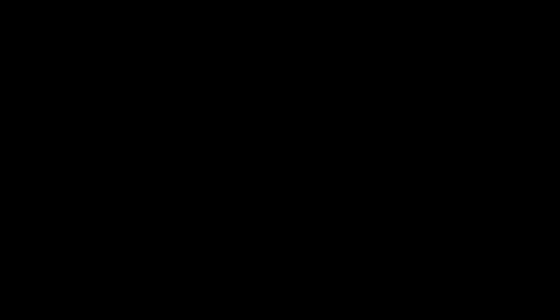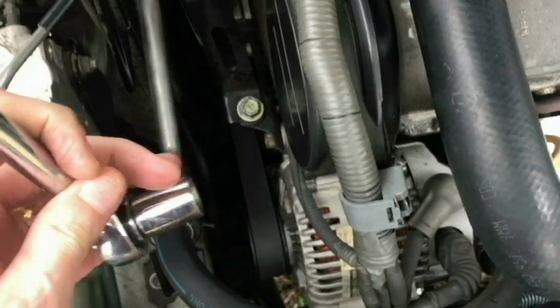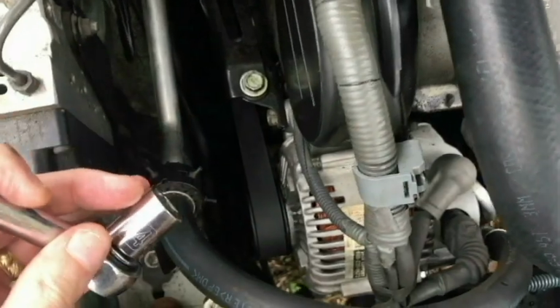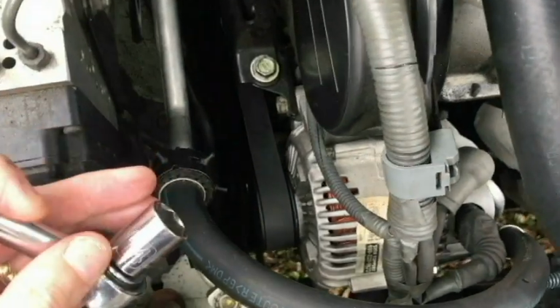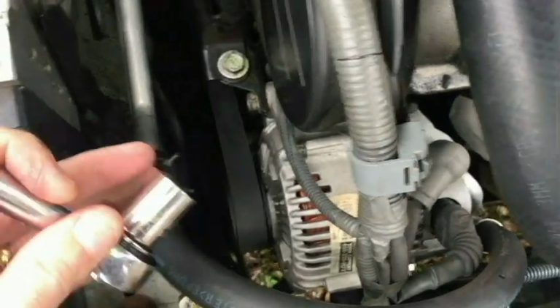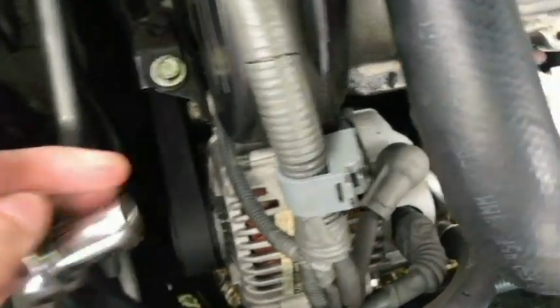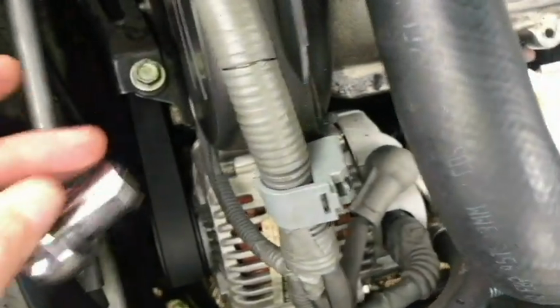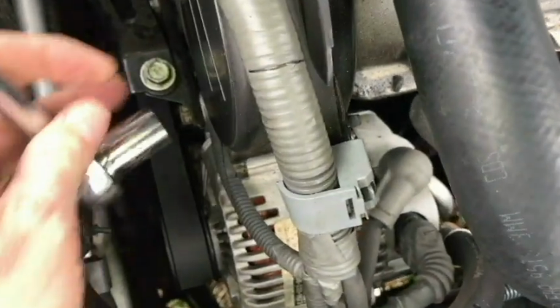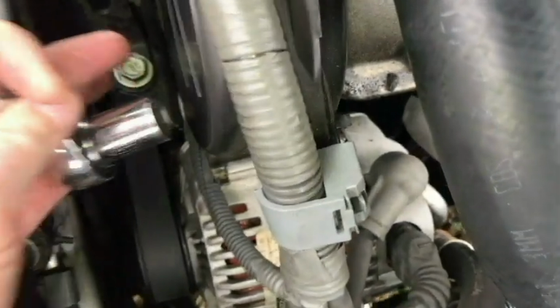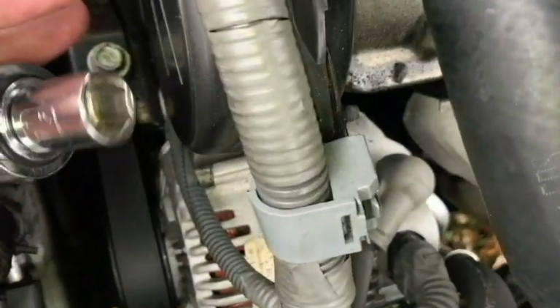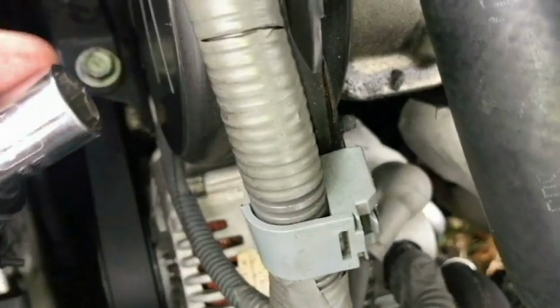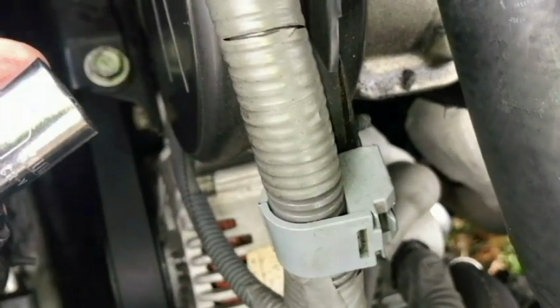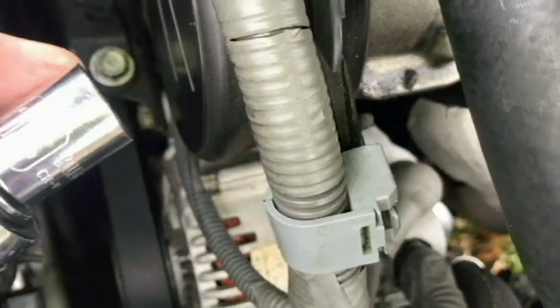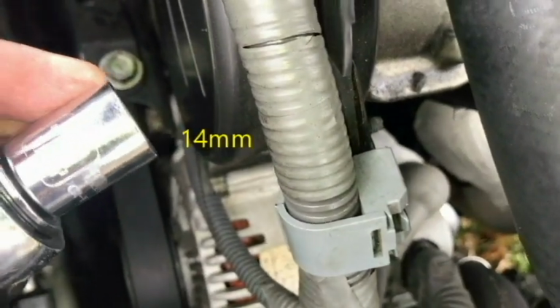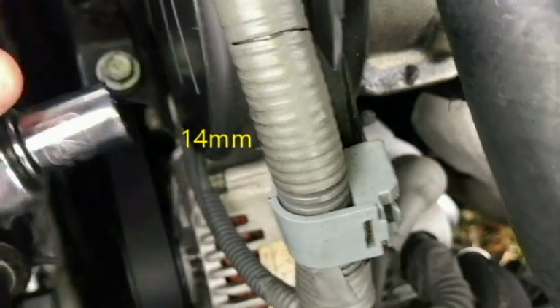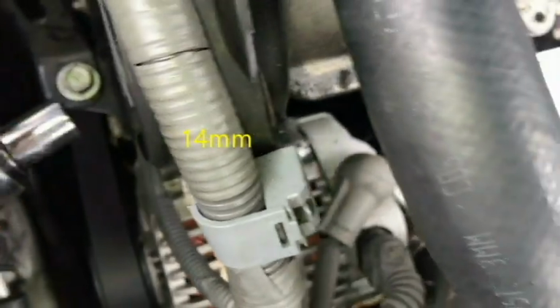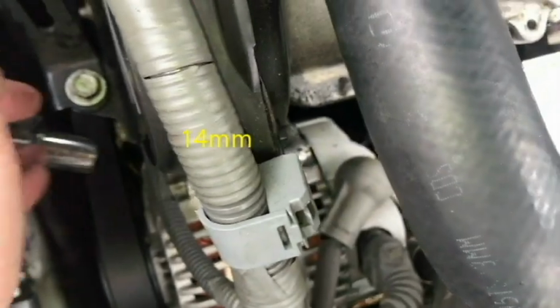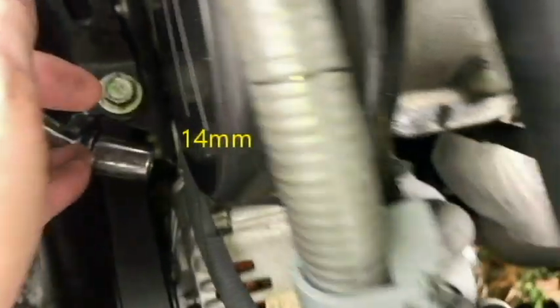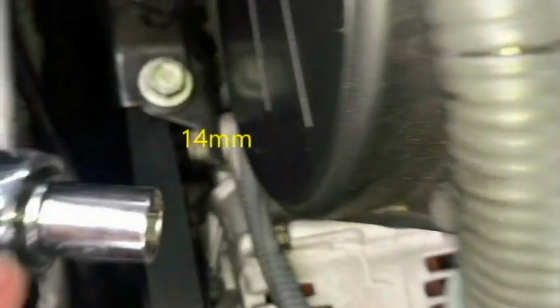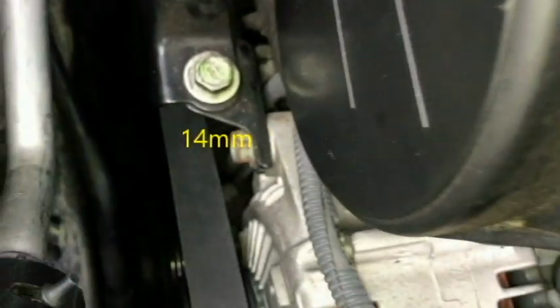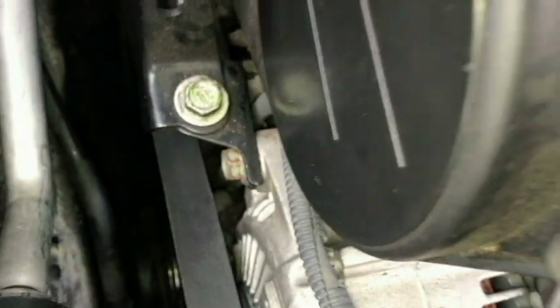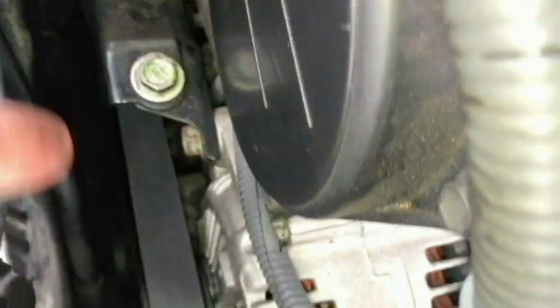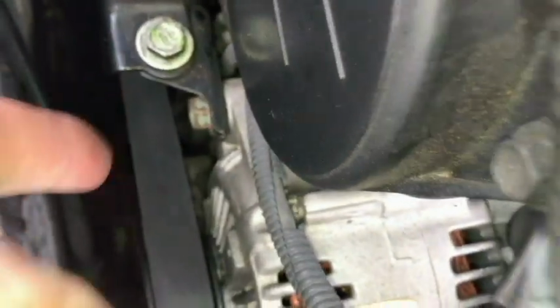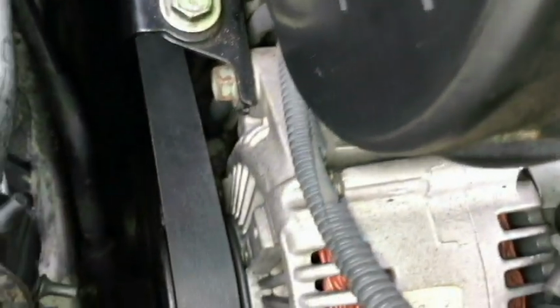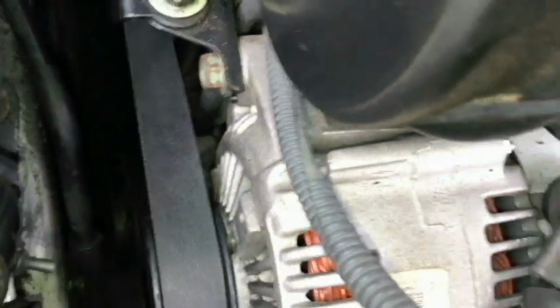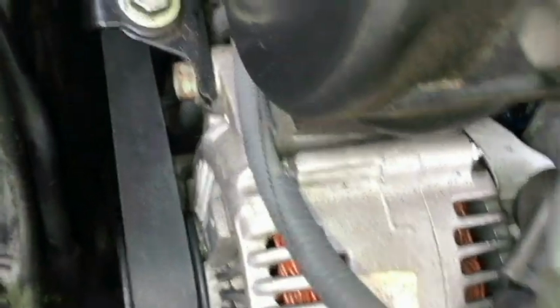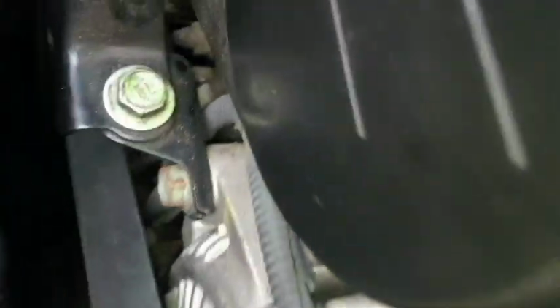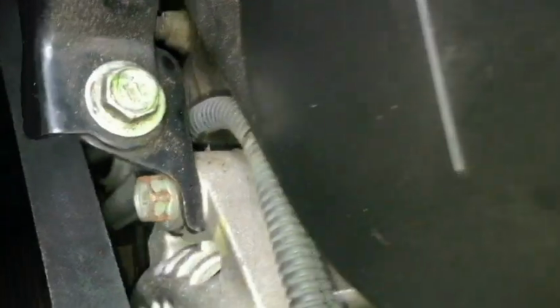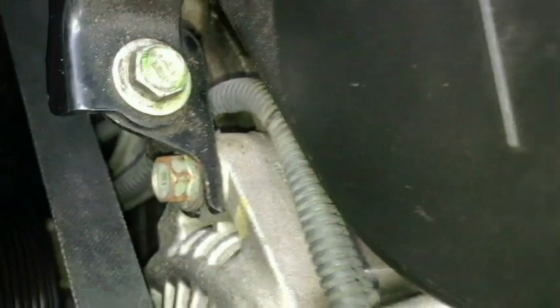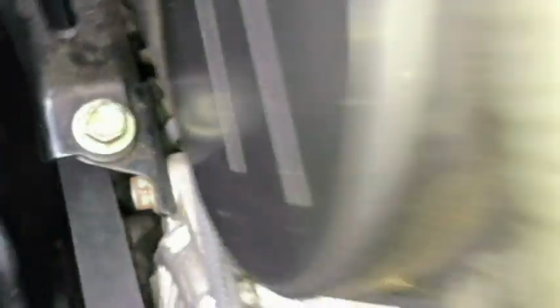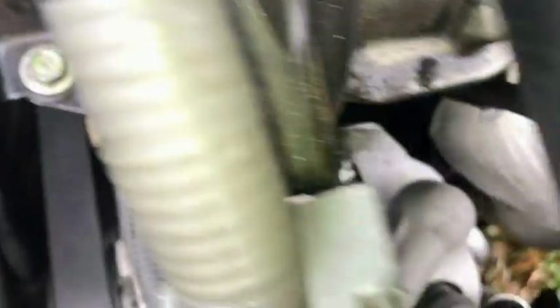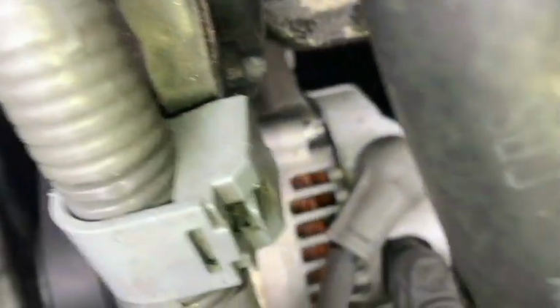To loosen that drive belt, I'm going to take a 14 millimeter socket and go down to the pivot bolt right here on the alternator and loosen that.